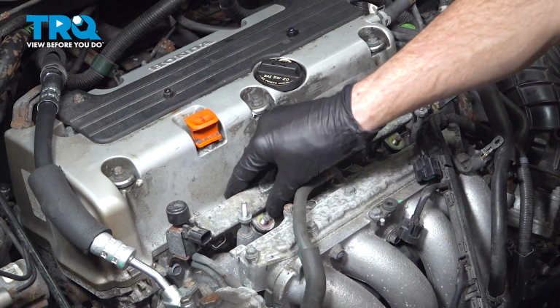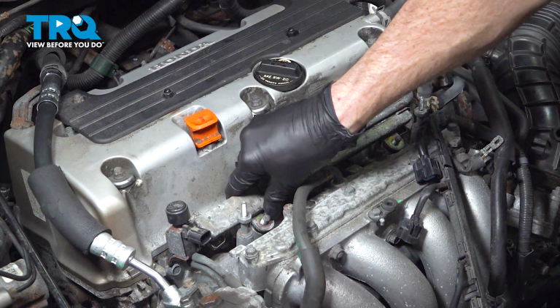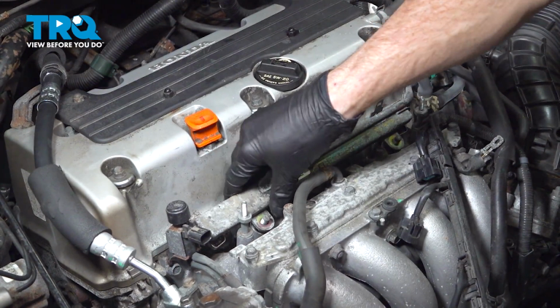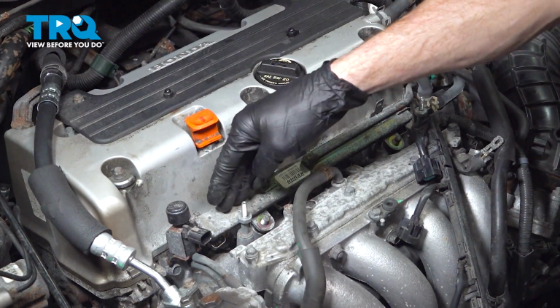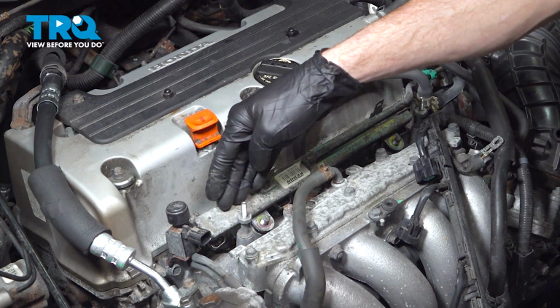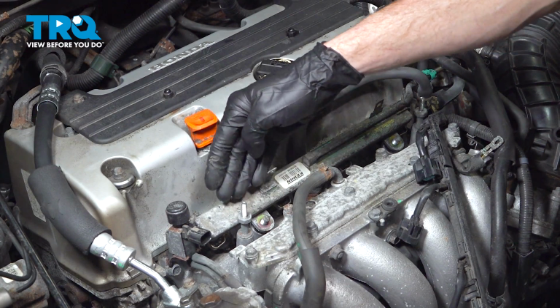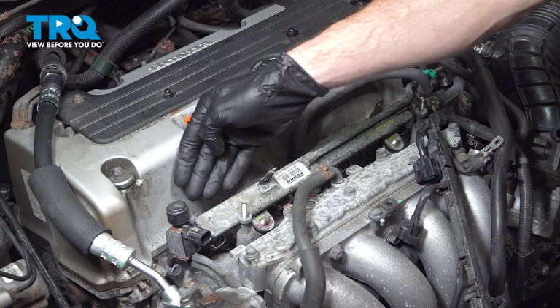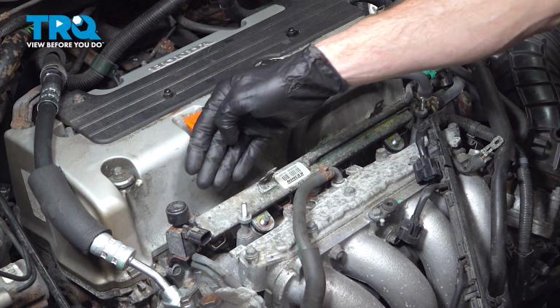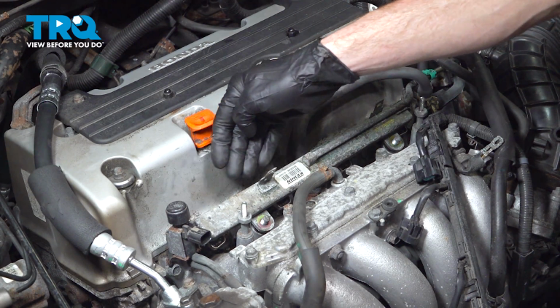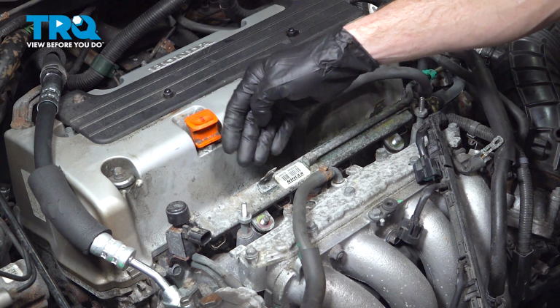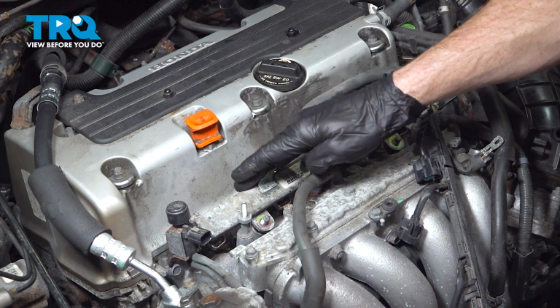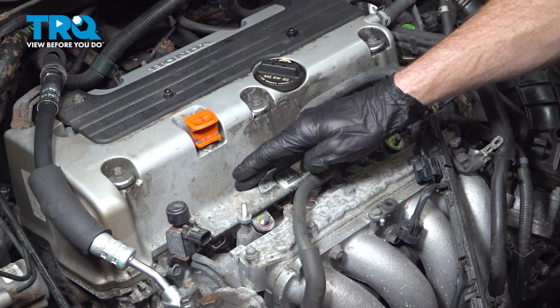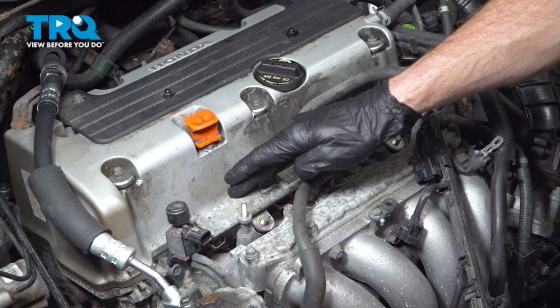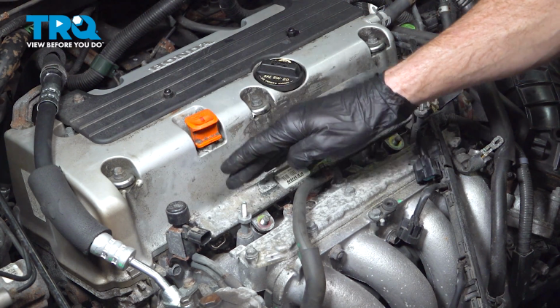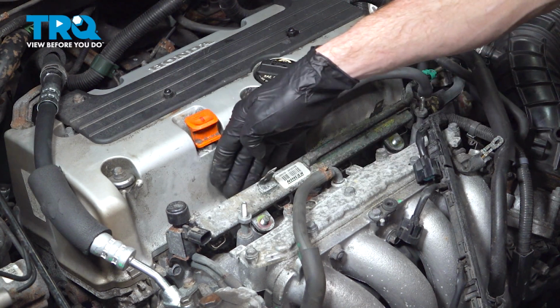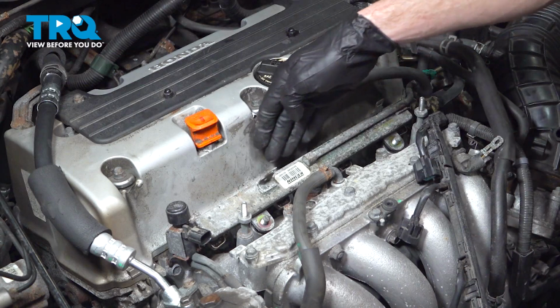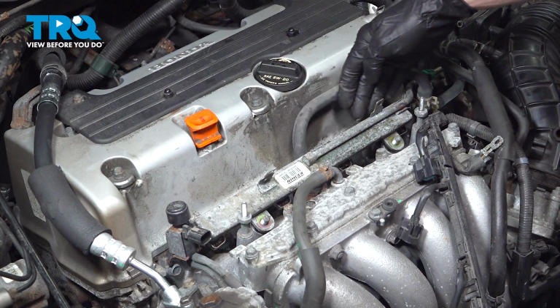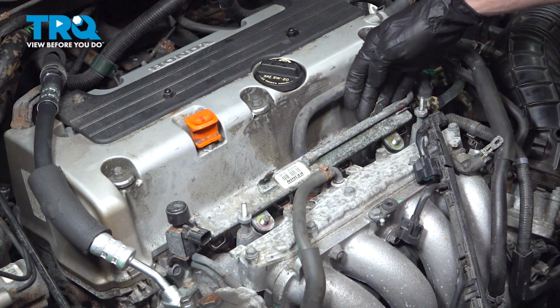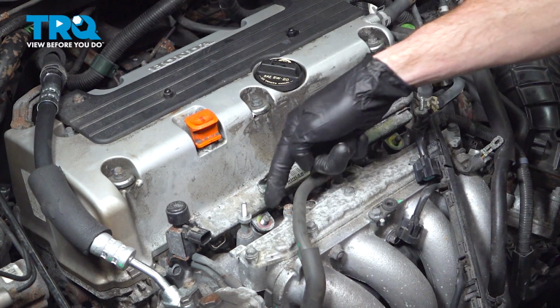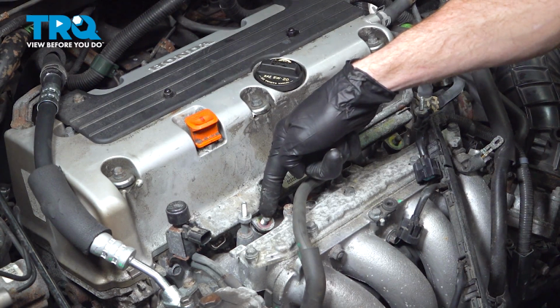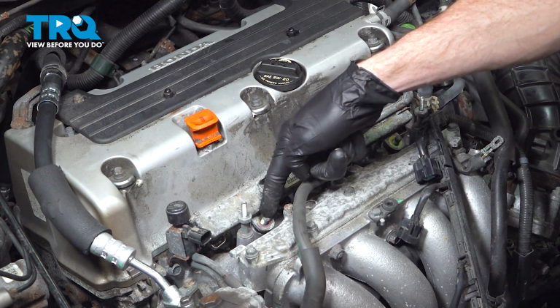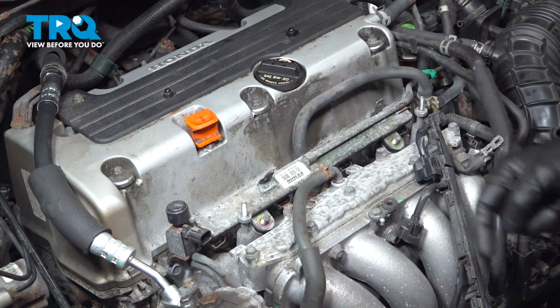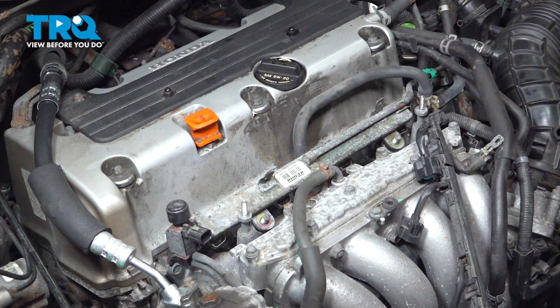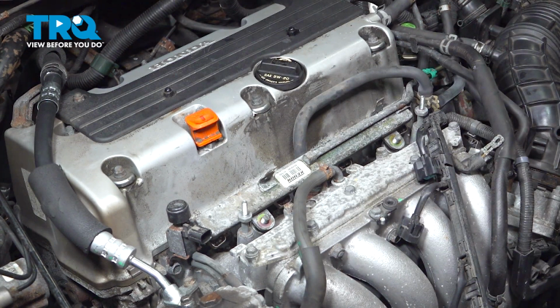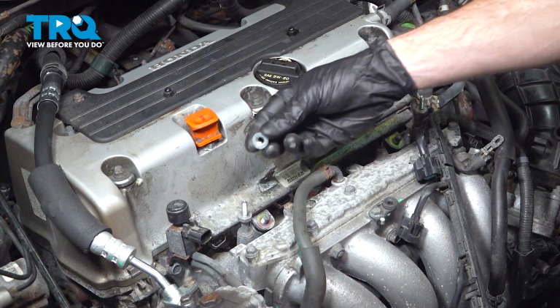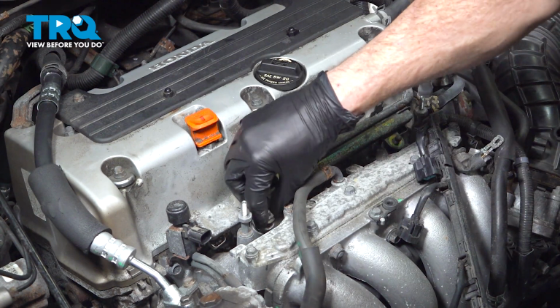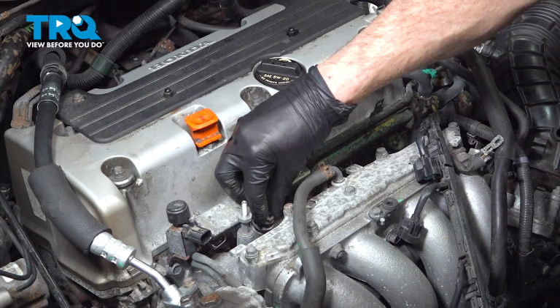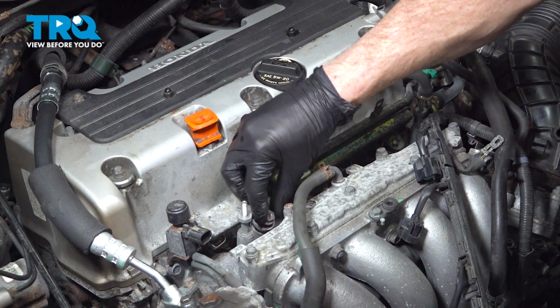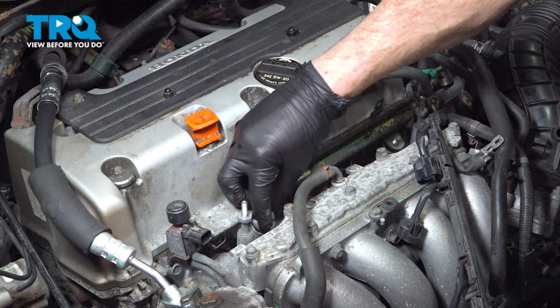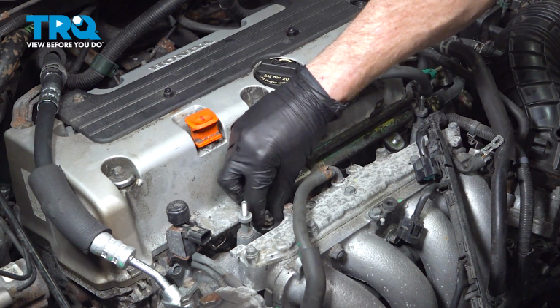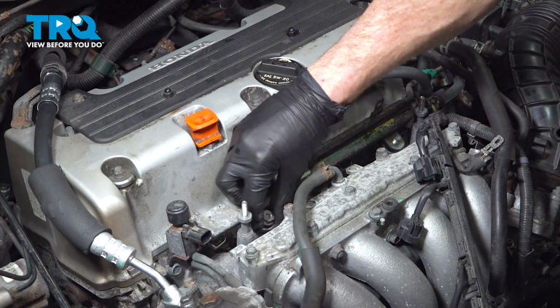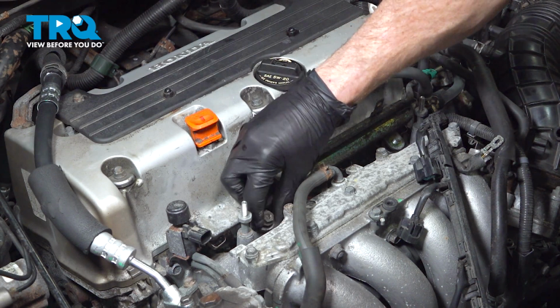Once you've confirmed that you've fully pushed down the fuel rail and each and every one of your fuel injectors is completely connected to the fuel rail and the intake below, continue on with the two 12 millimeter nuts. Start them on by hand, snug them up, and then torque those to 16 foot-pounds.